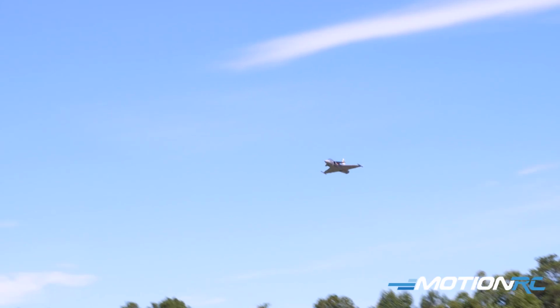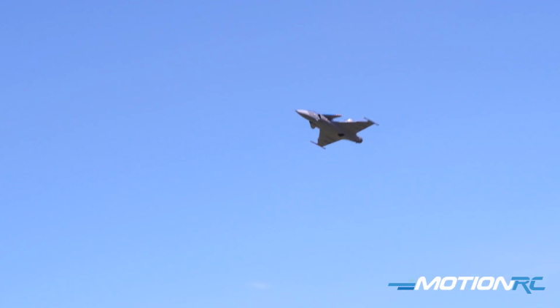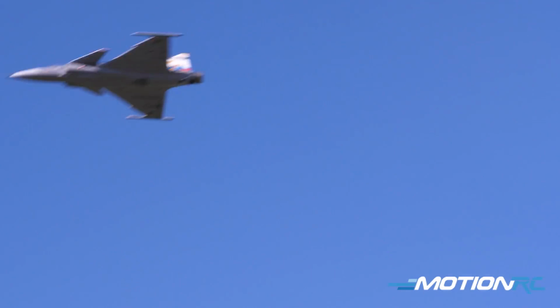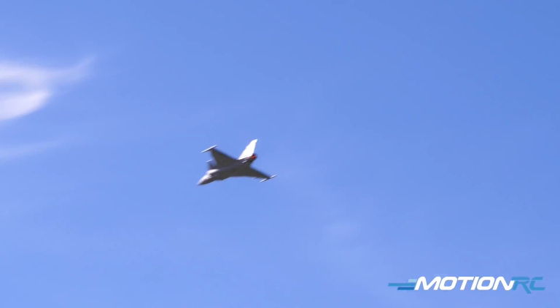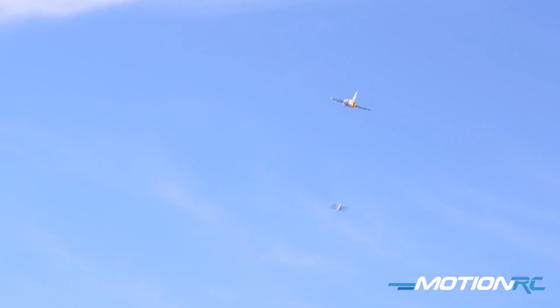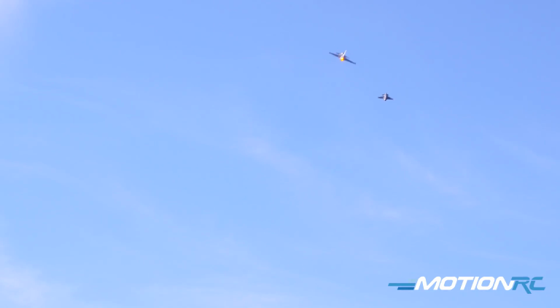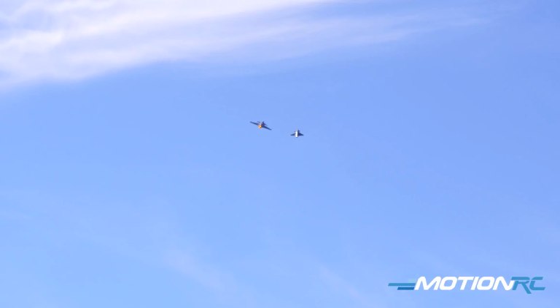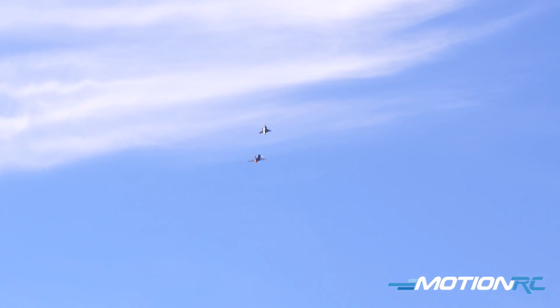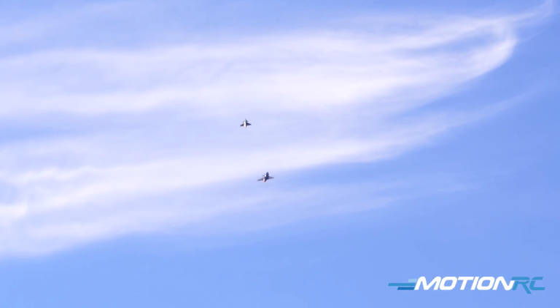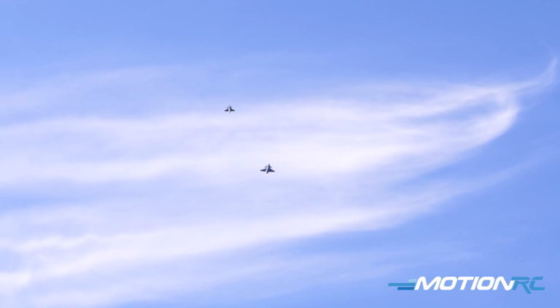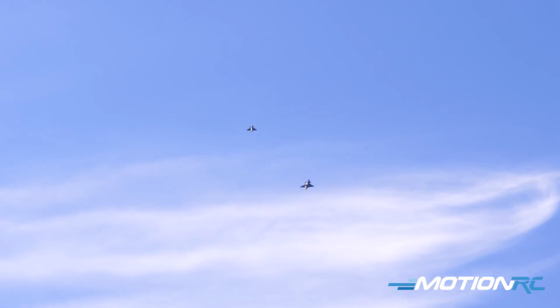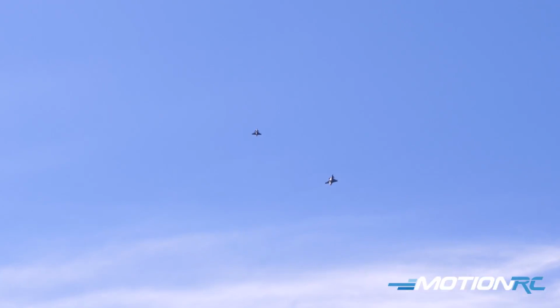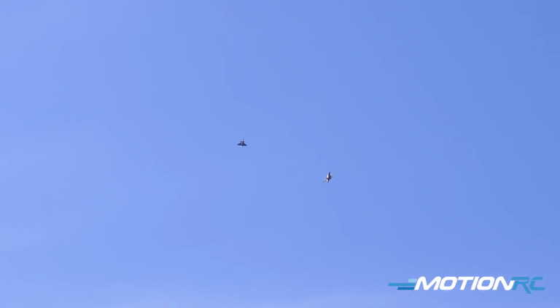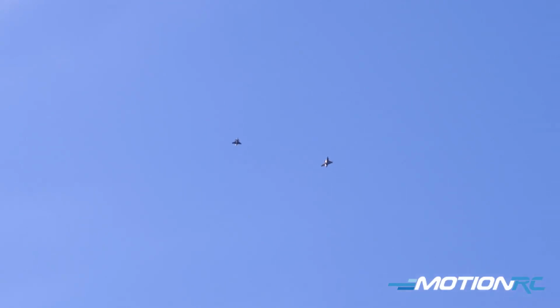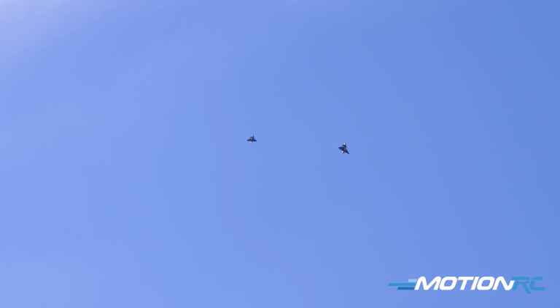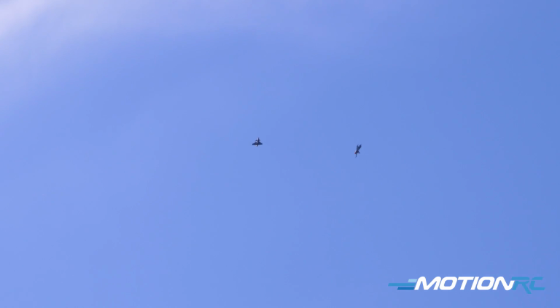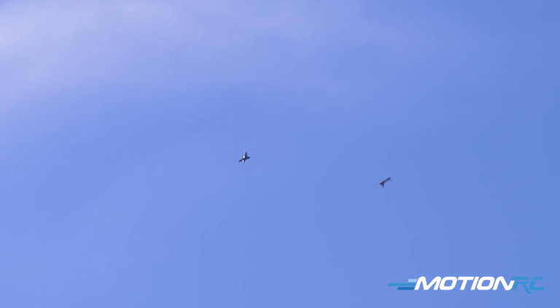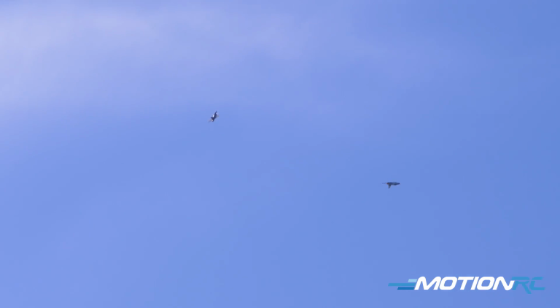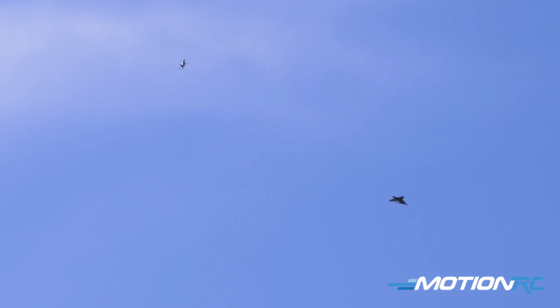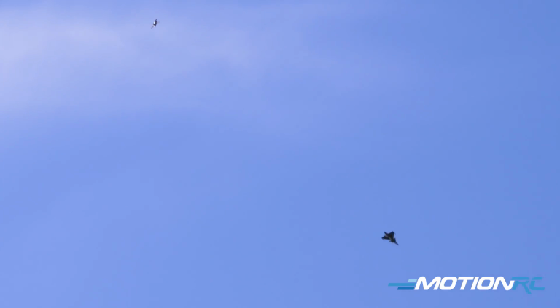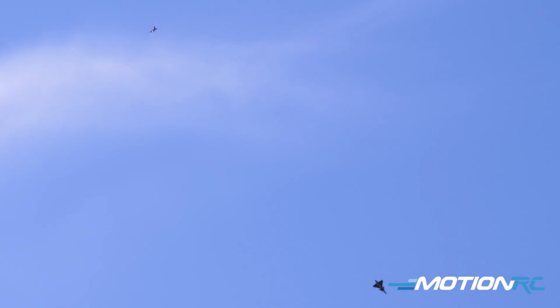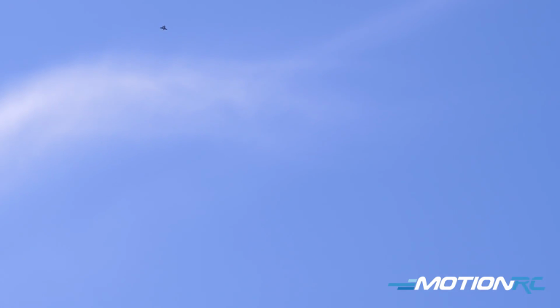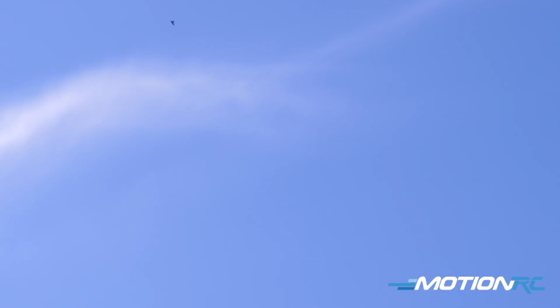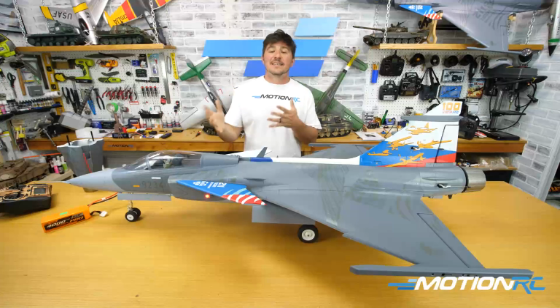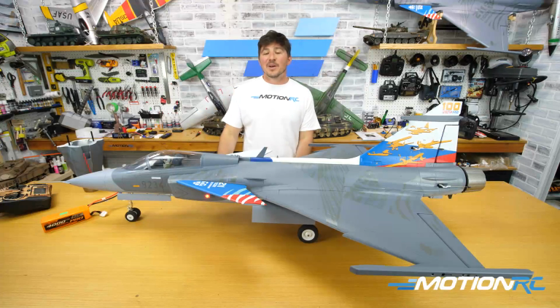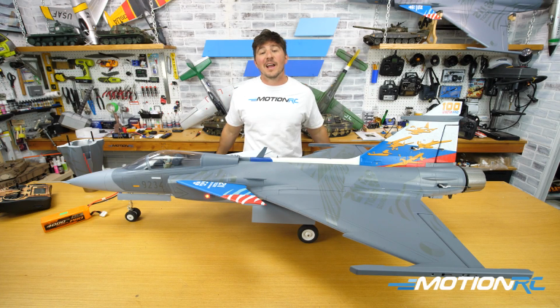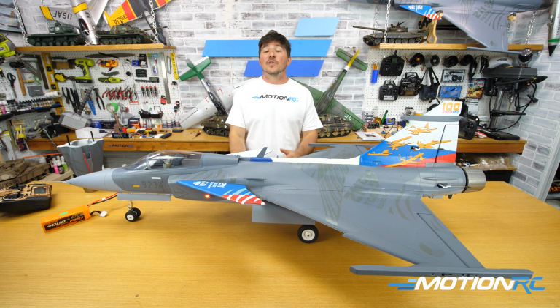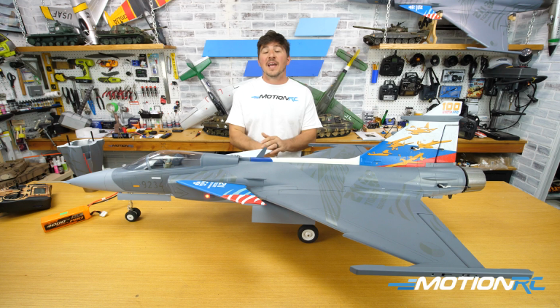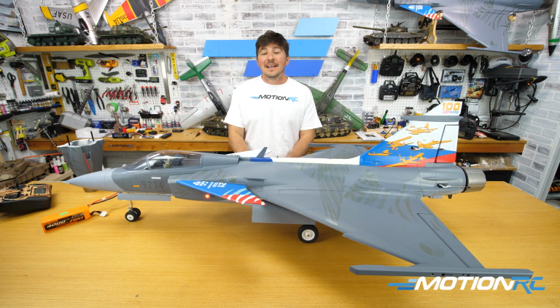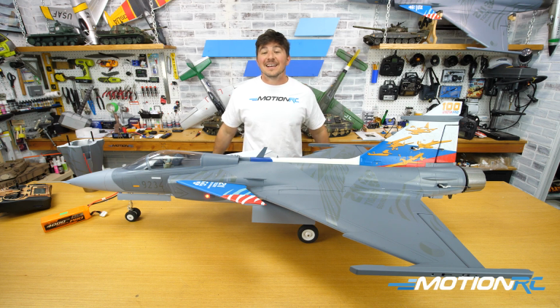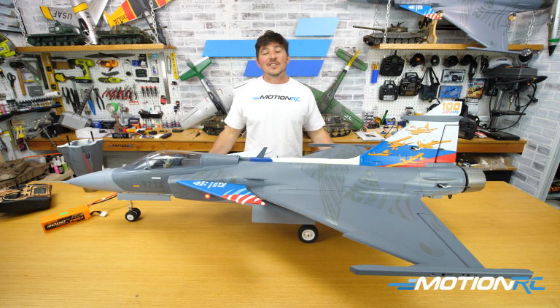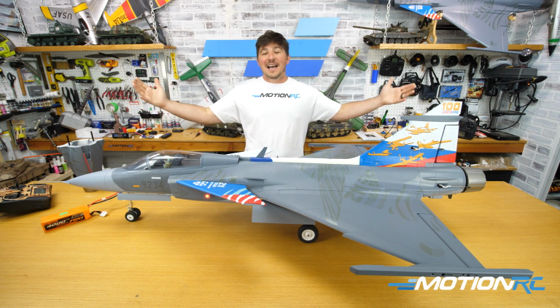Help you decide whether to get in on the Gripen or not — and if not, that's more than okay, we have tons of other models you could jump on. Either way, thank you so much for watching. Please hit the like button on your way out the door, and as always, thanks for joining us.